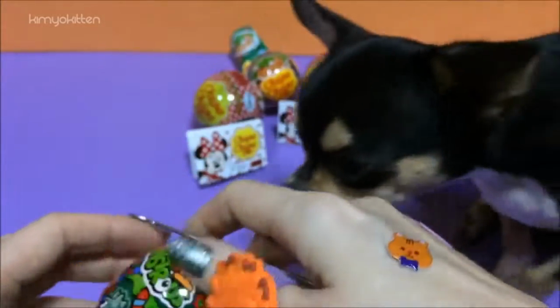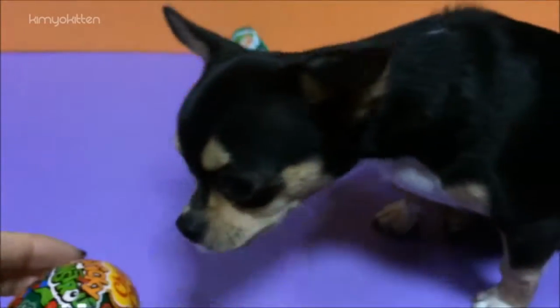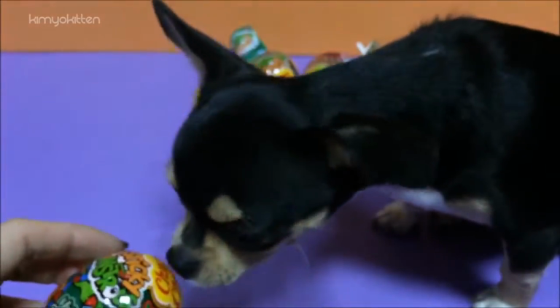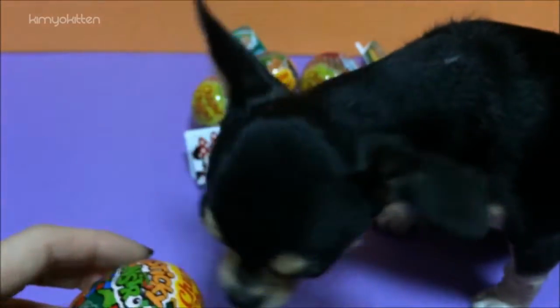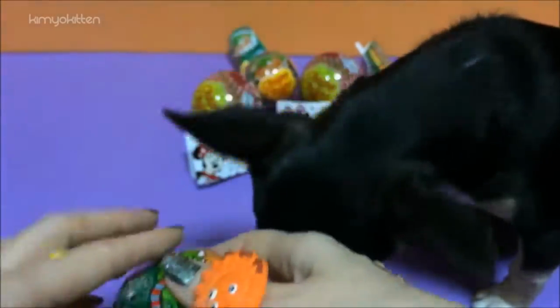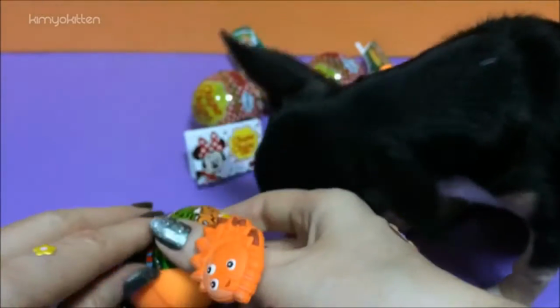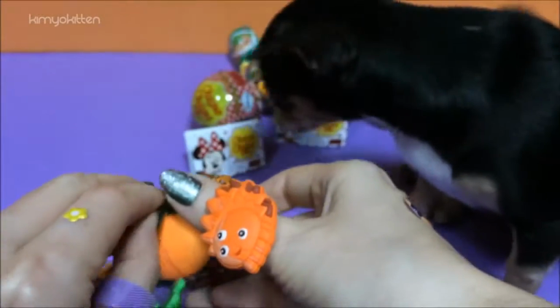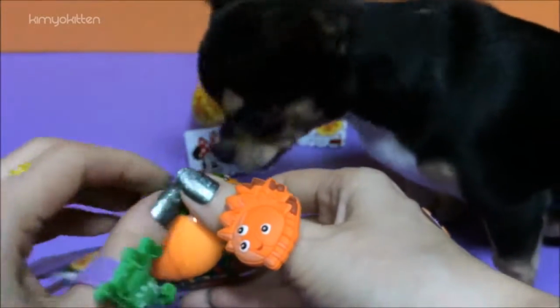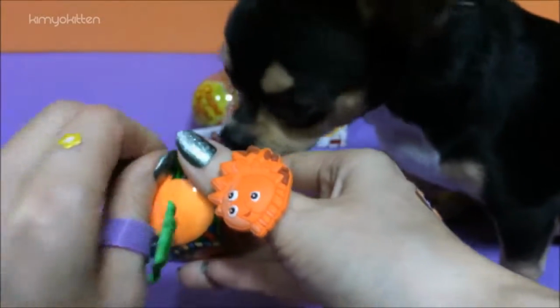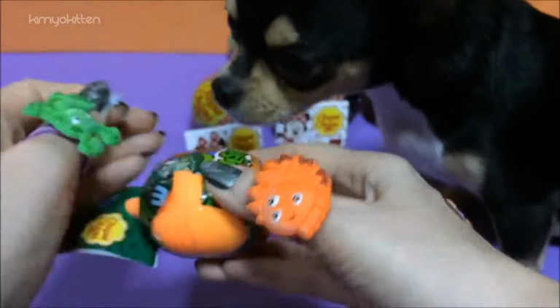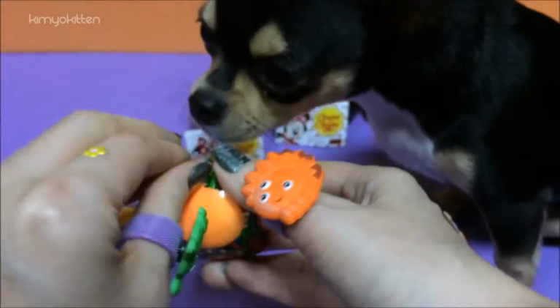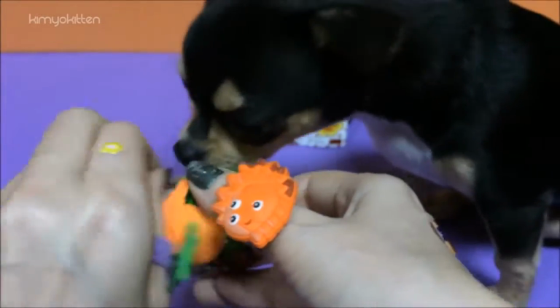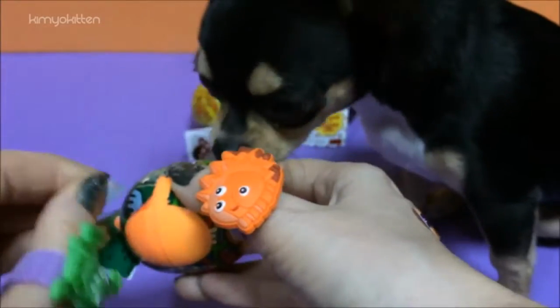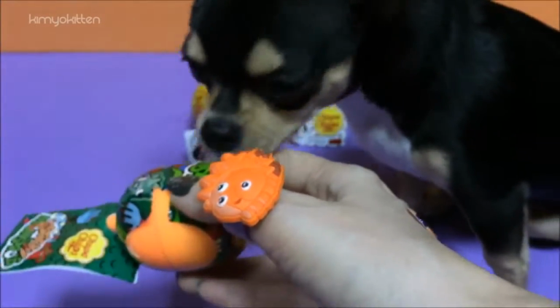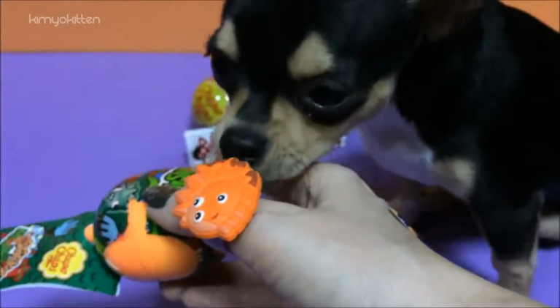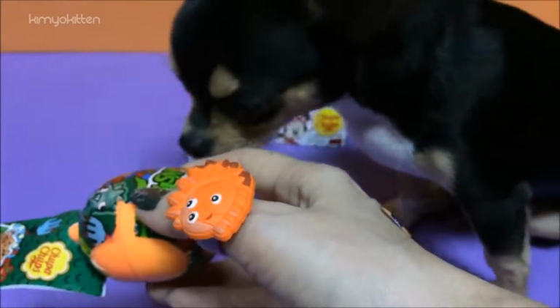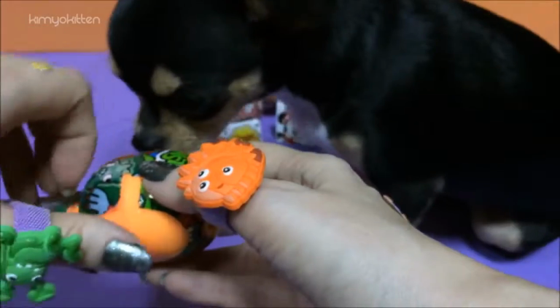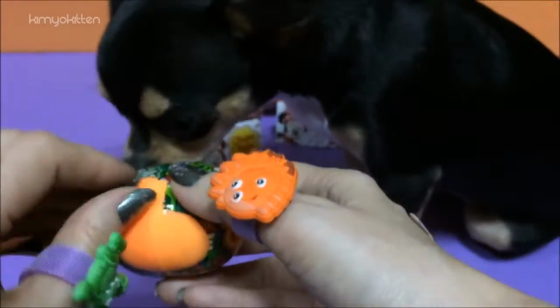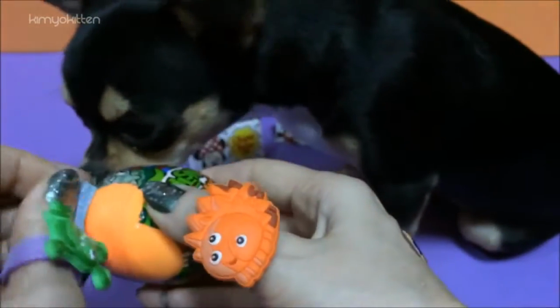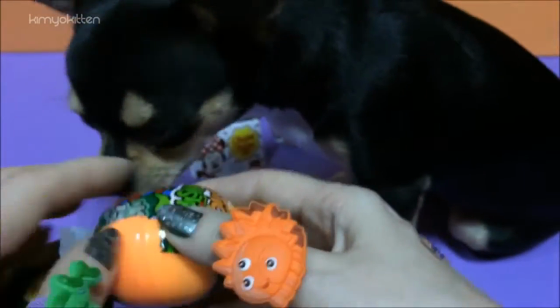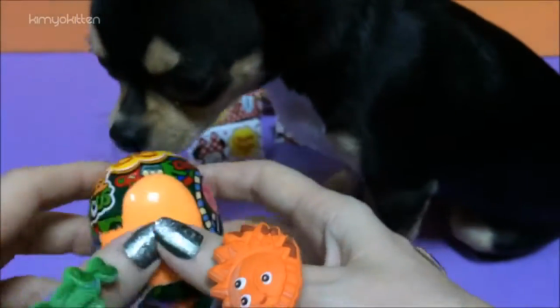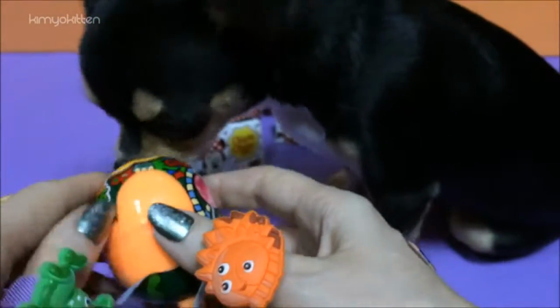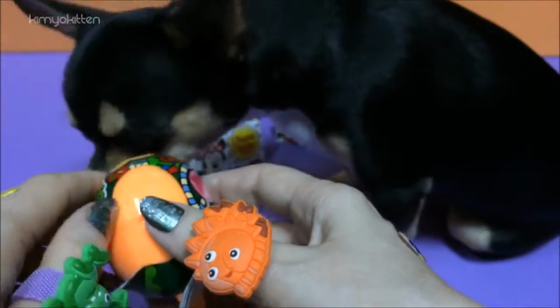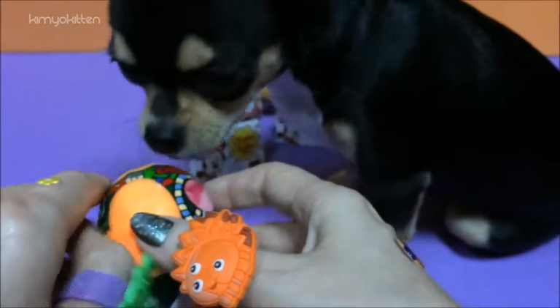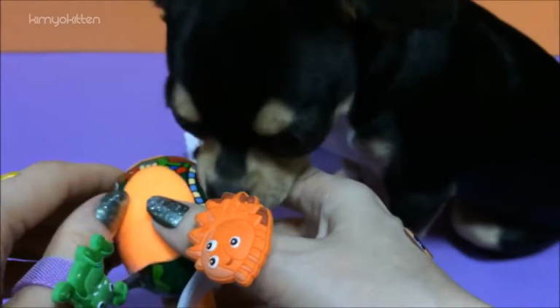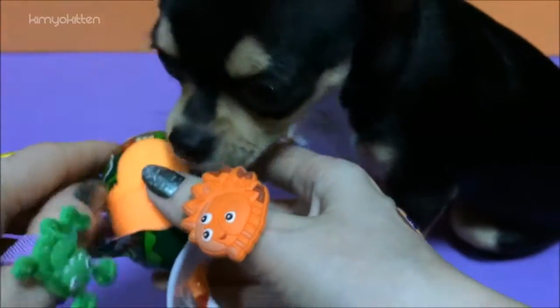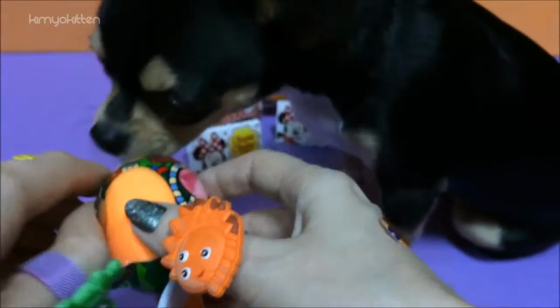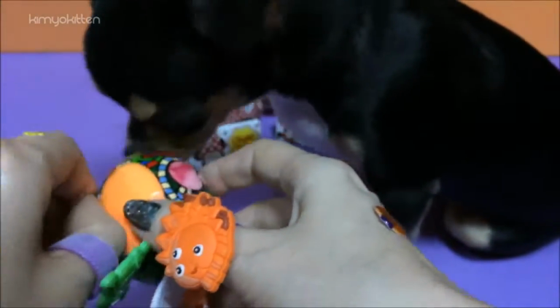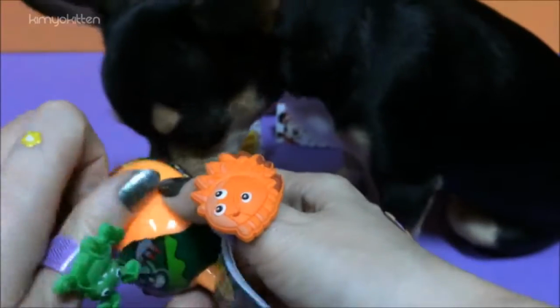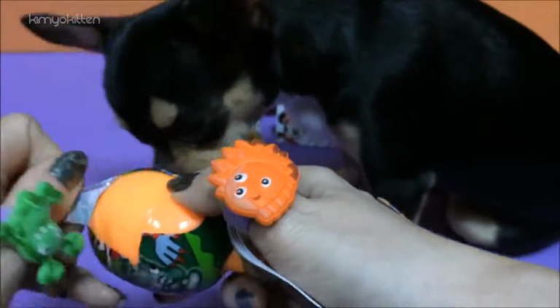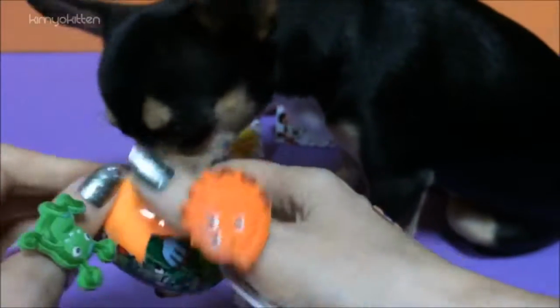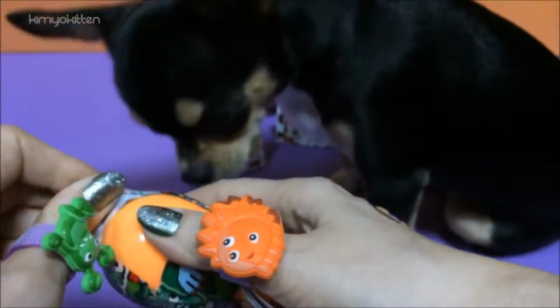We have one very excited puppy today. My assistant is so eager to get them open. I think he likes the lollipop.